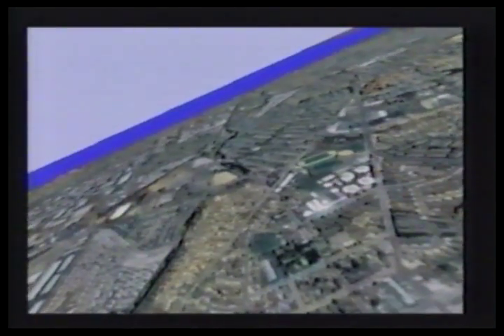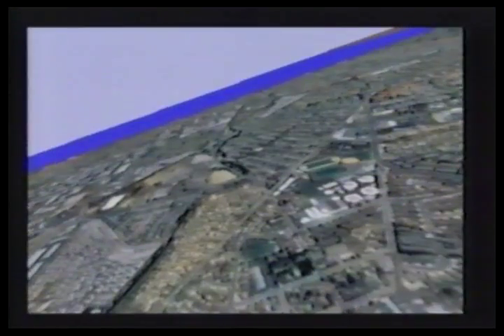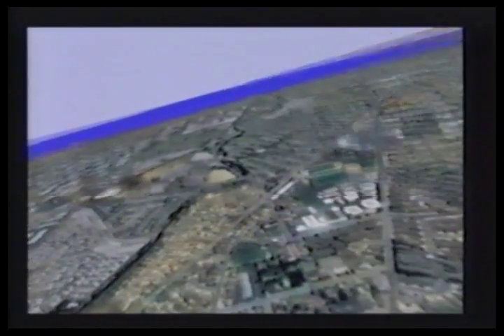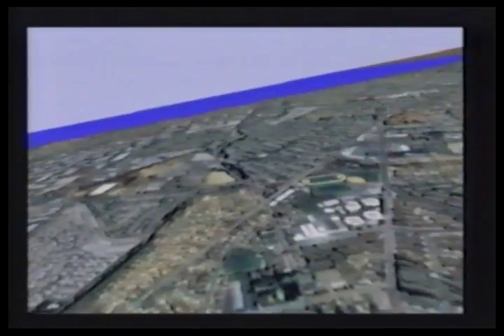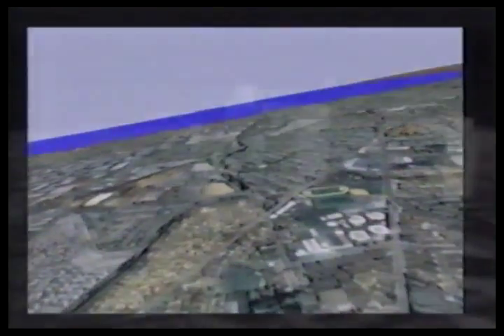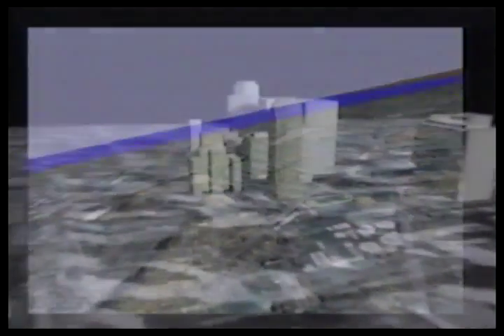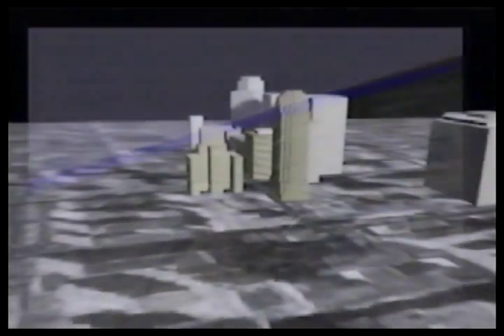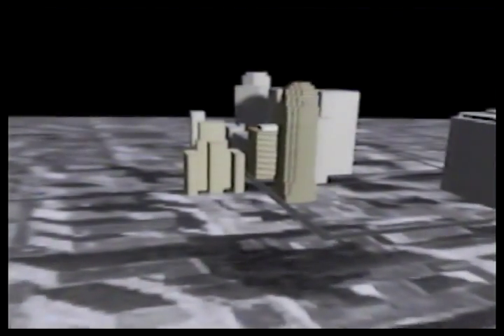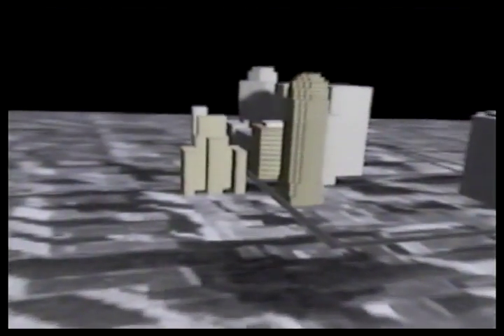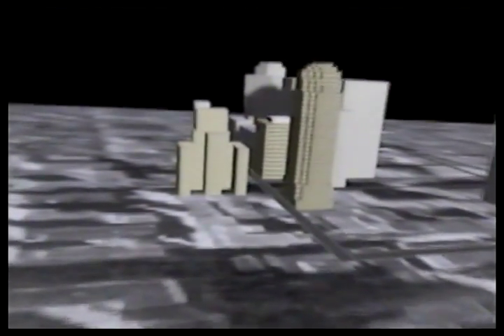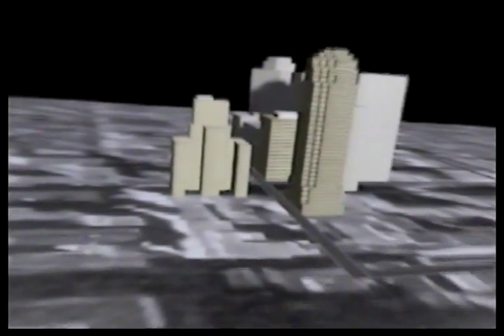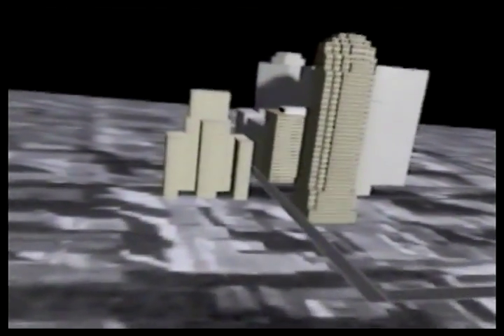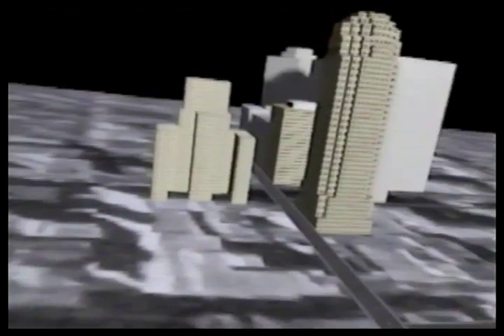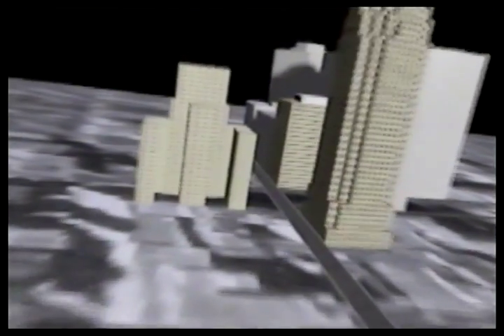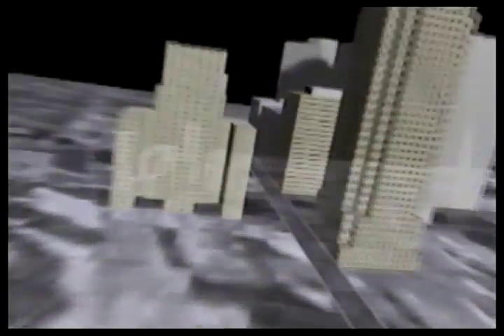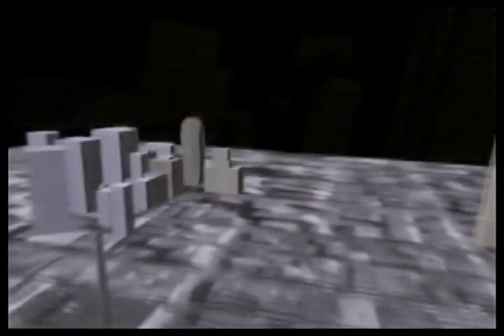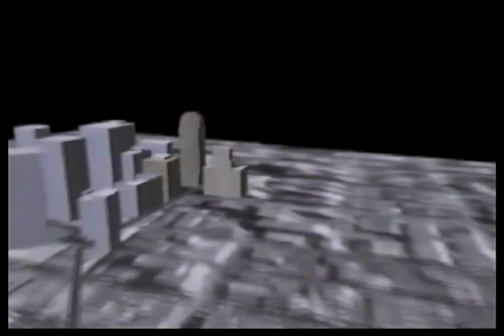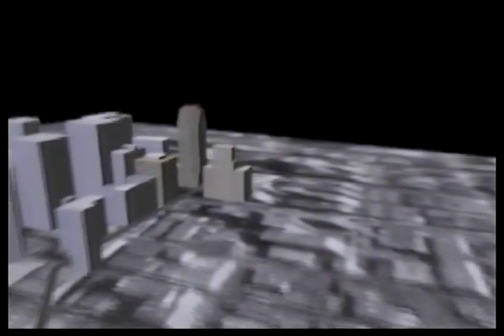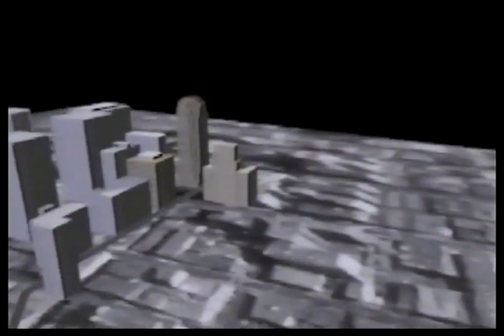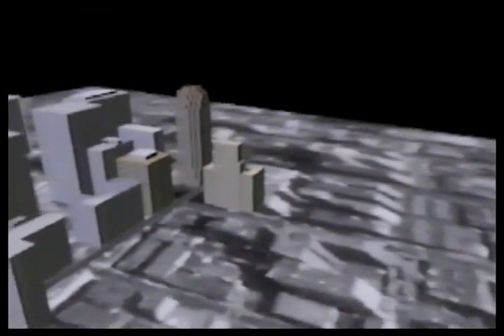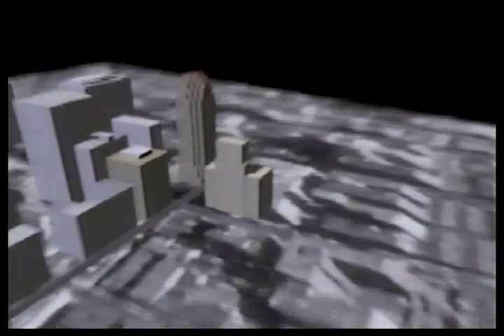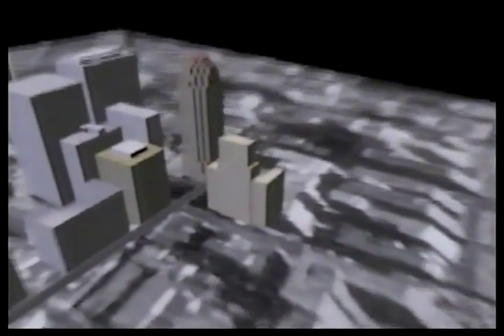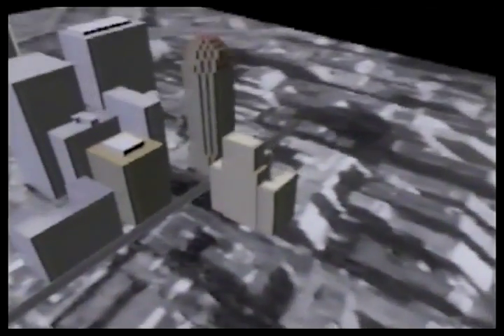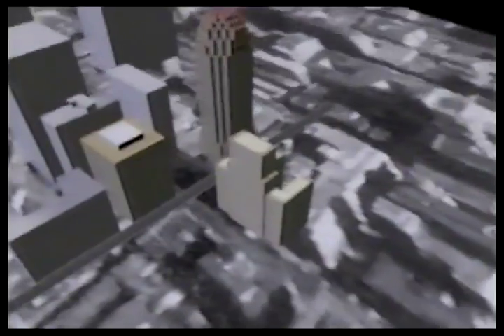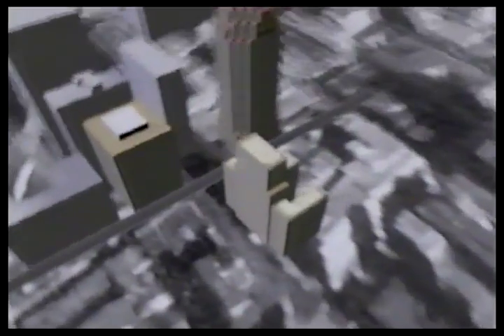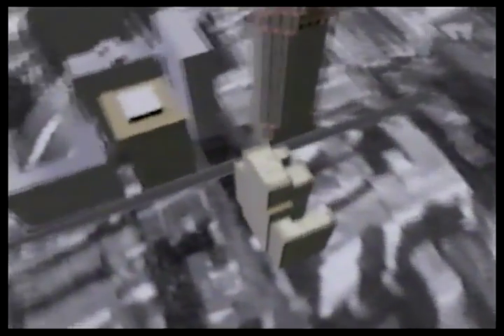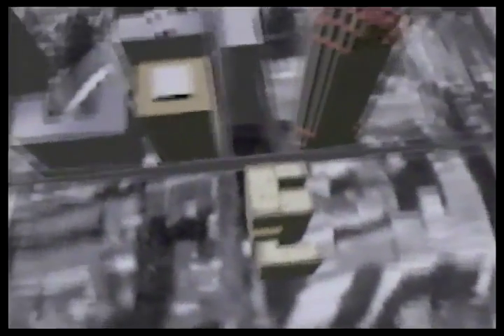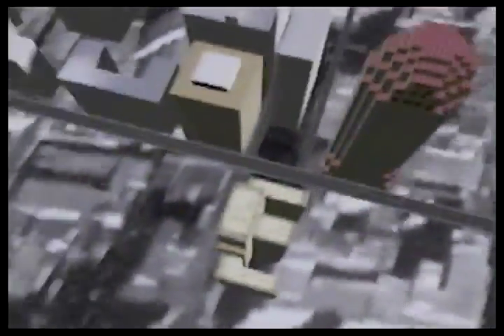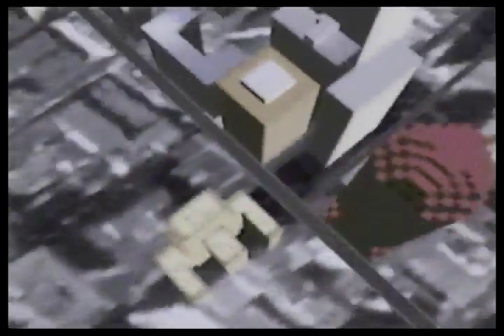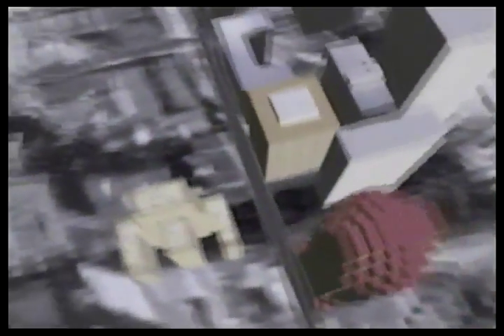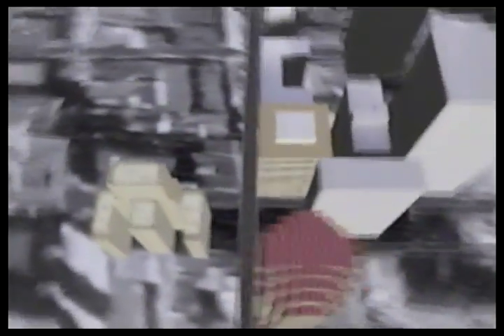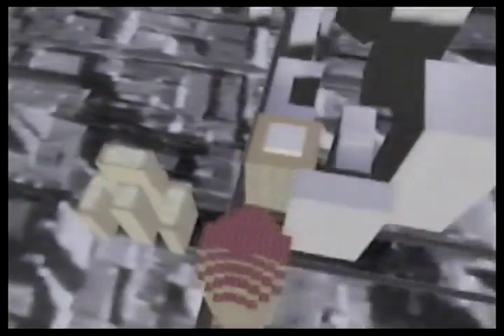Soar through the Bay Area, racing between the skyscrapers, buzzing buildings, and barnstorming. Featuring actual 3D landmarks like the Transamerica Building, the Golden Gate Bridge, and downtown San Francisco, Flight 2 allows you to fly in the face of the FAA.